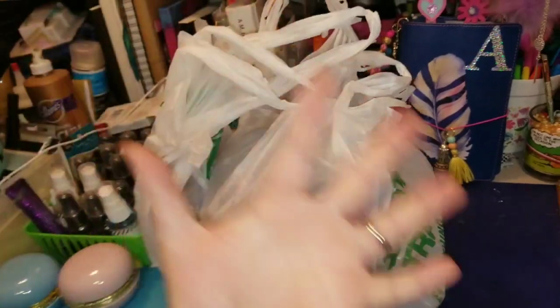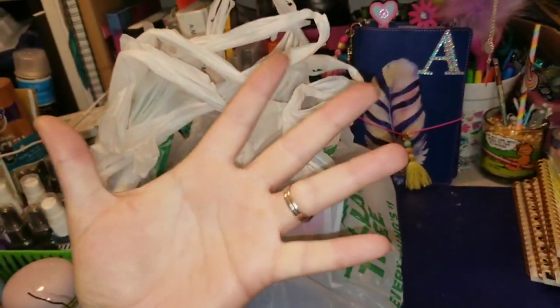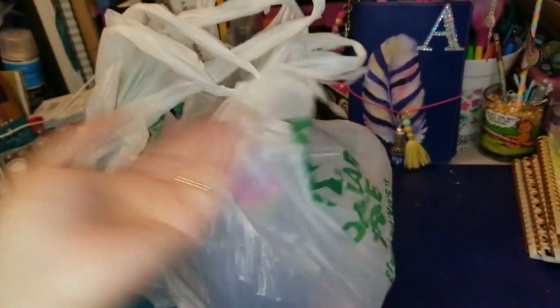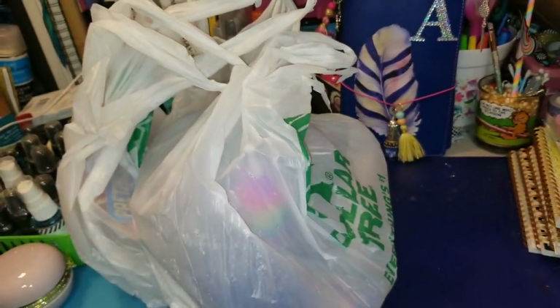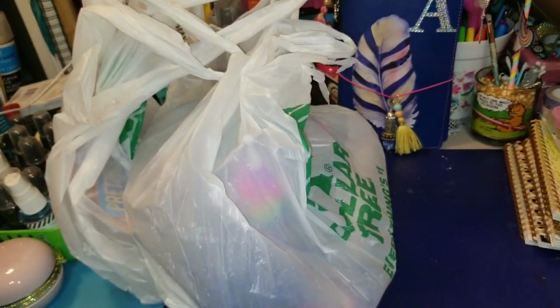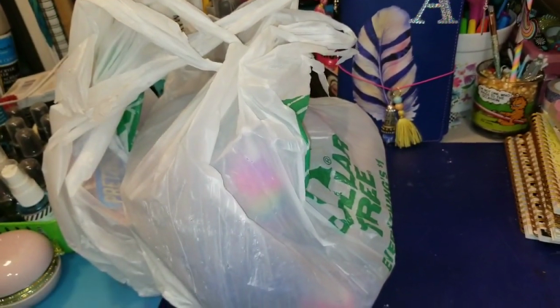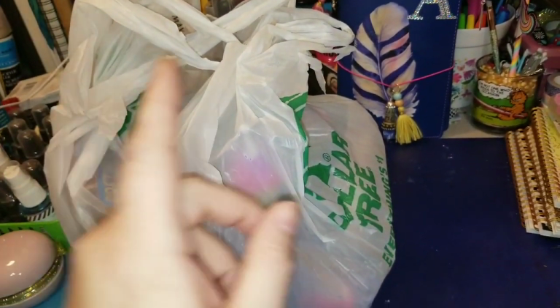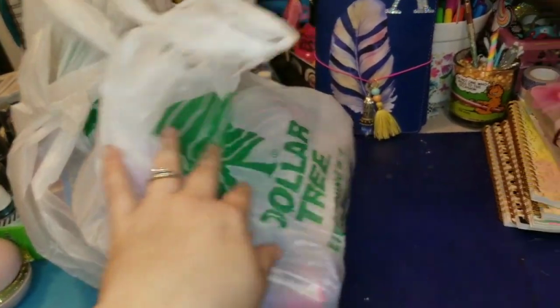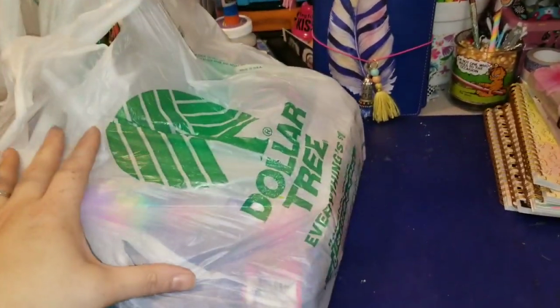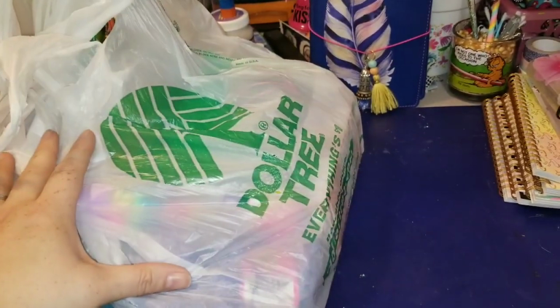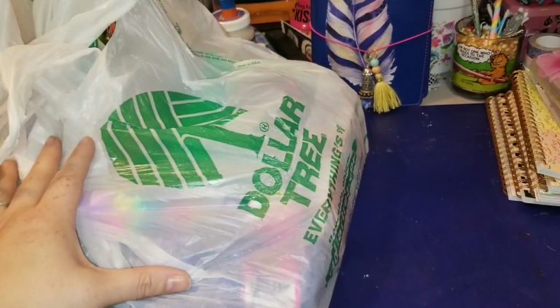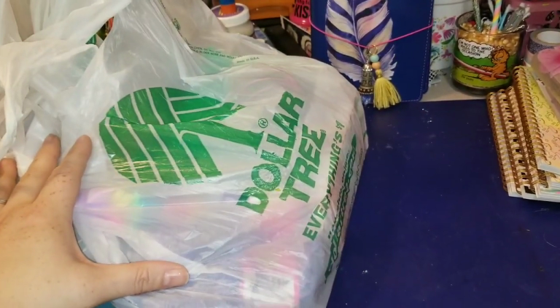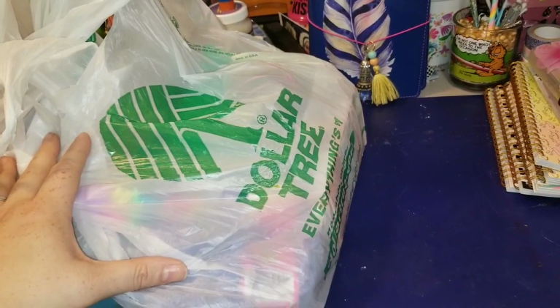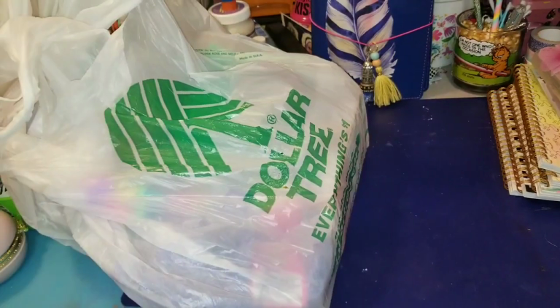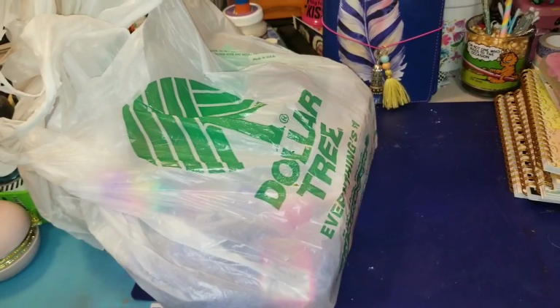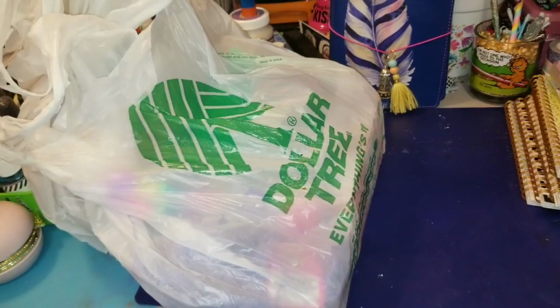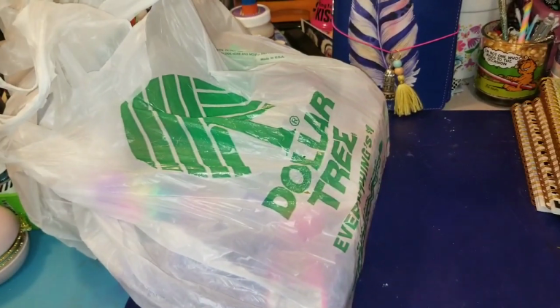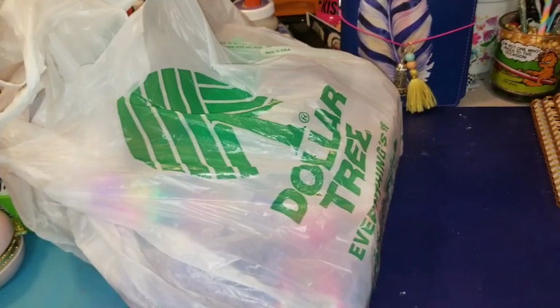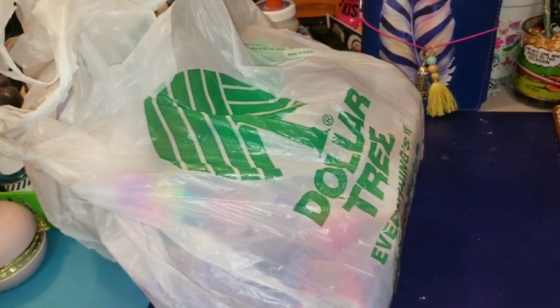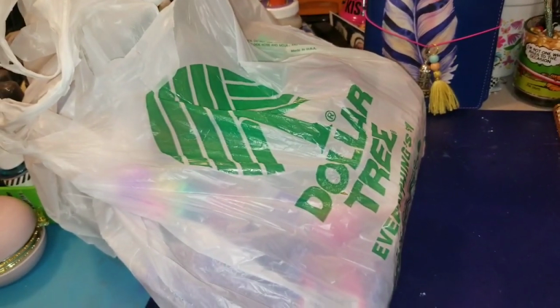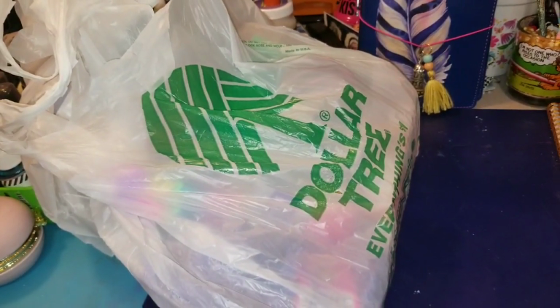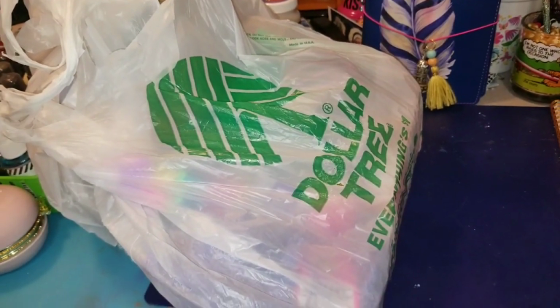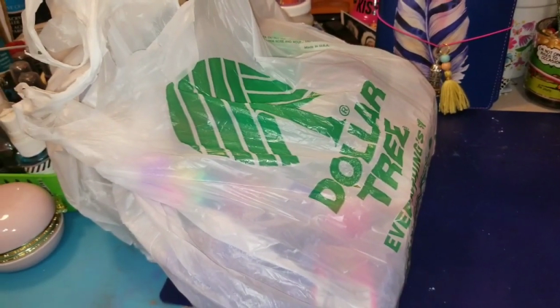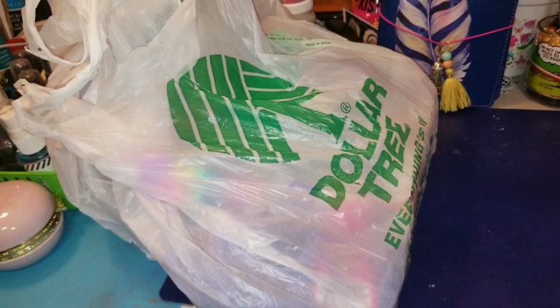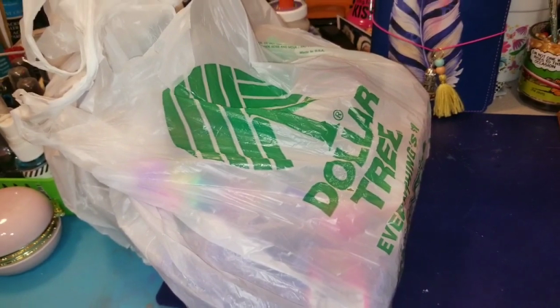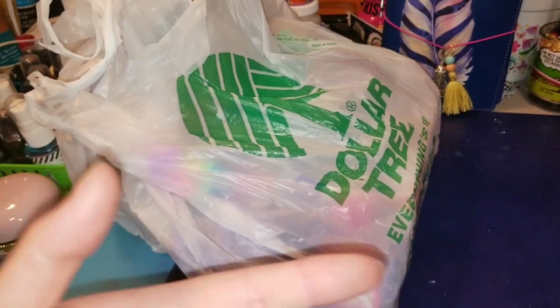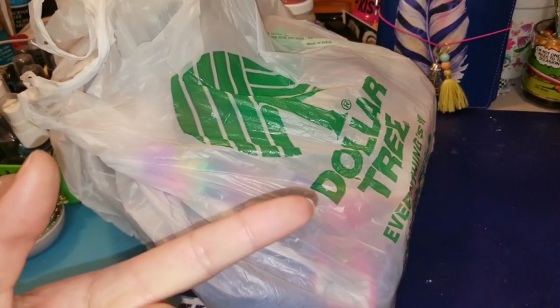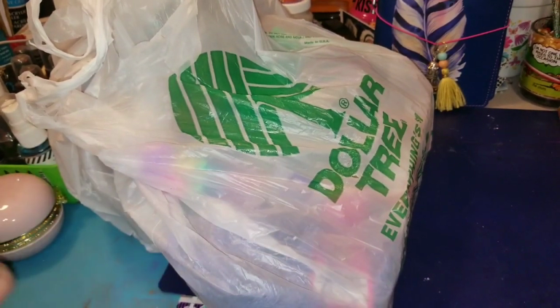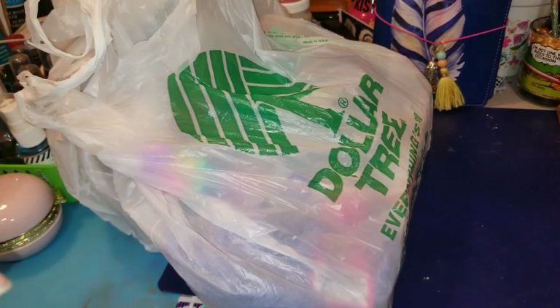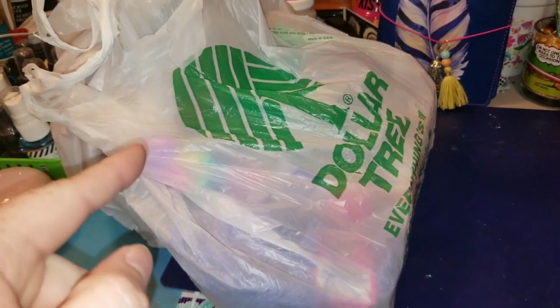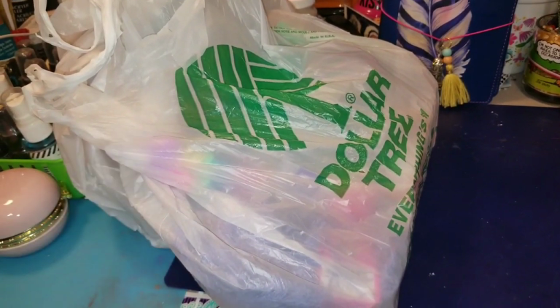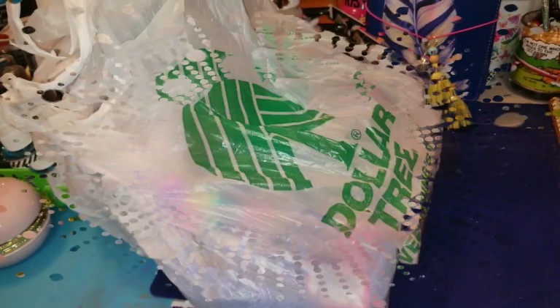Hey everybody, it's Amanda. As you can see, I have some Dollar Tree products that I want to show you guys. So if you want to see some of the new items that I found, just keep watching and we'll jump into these bags.